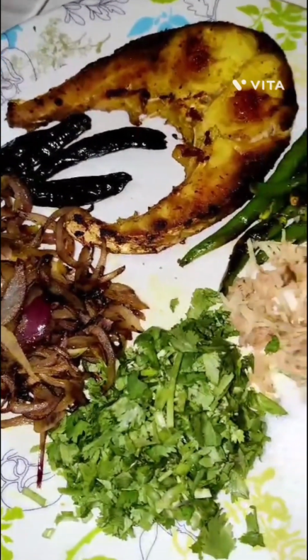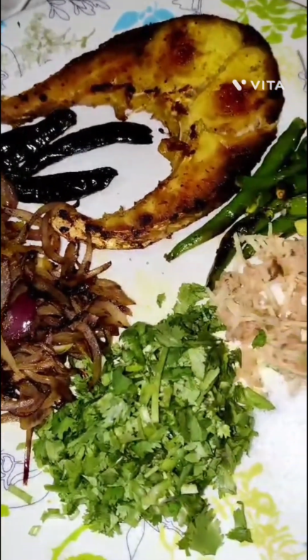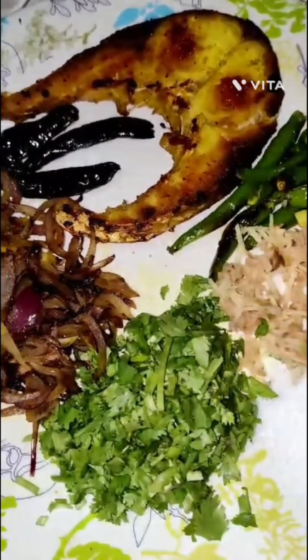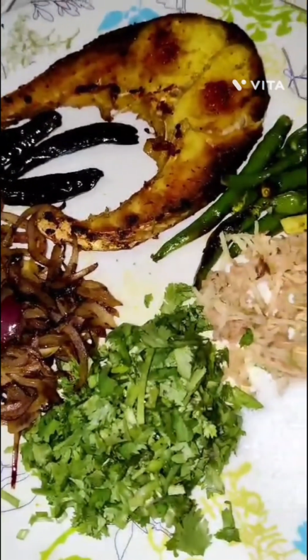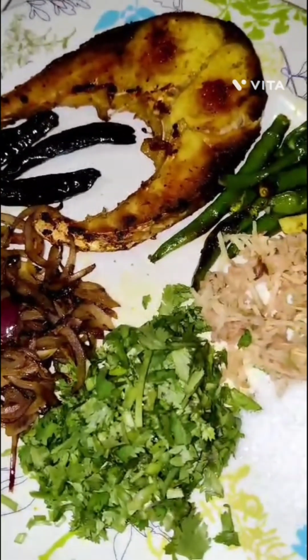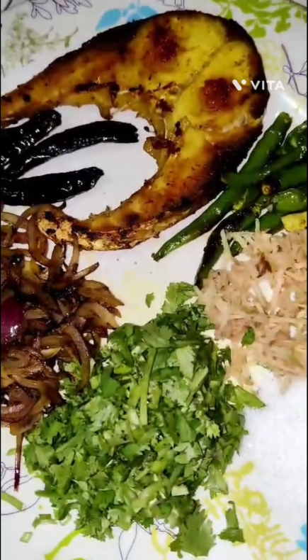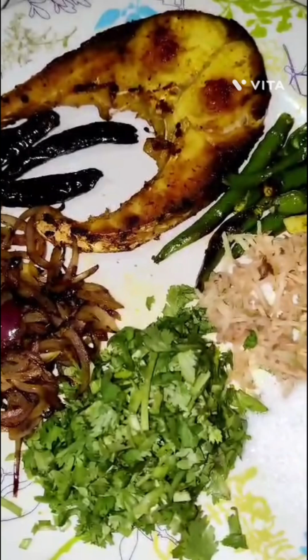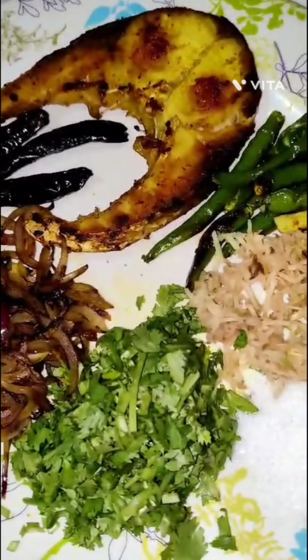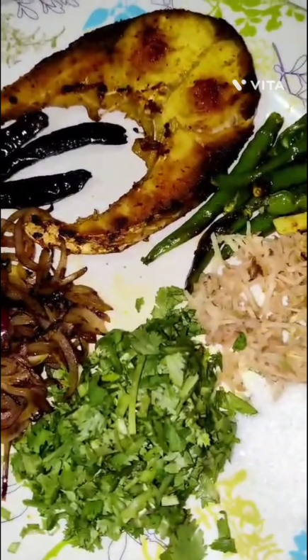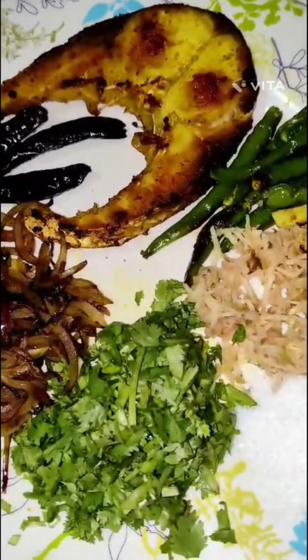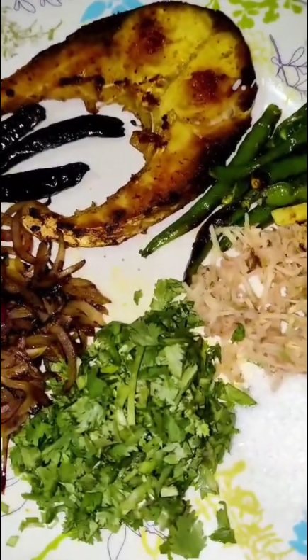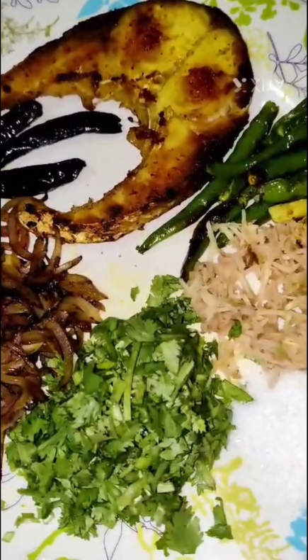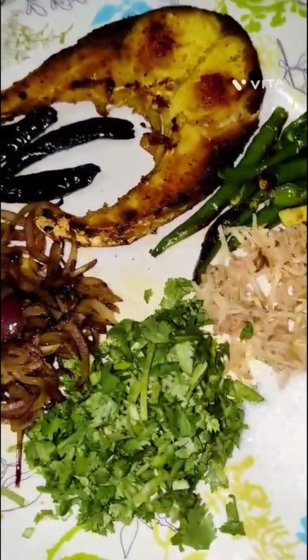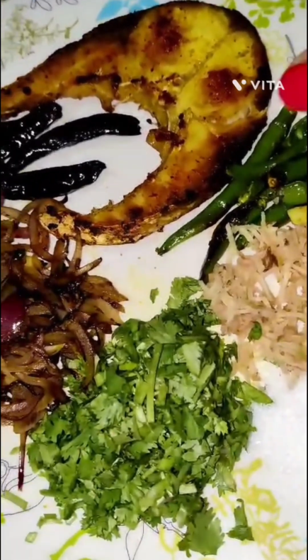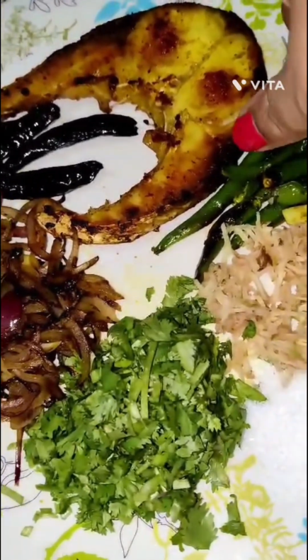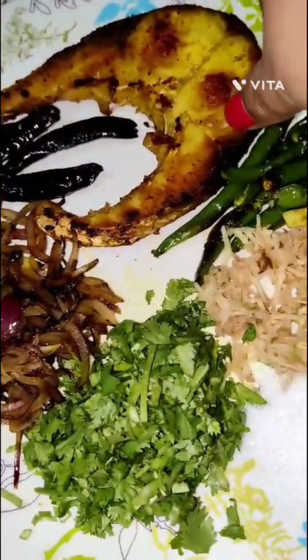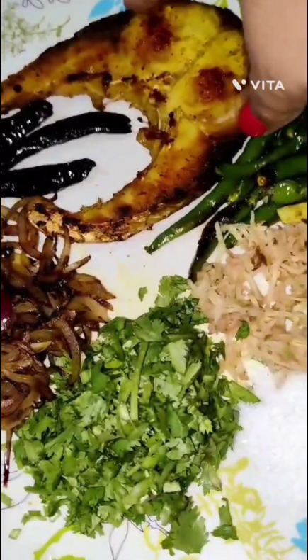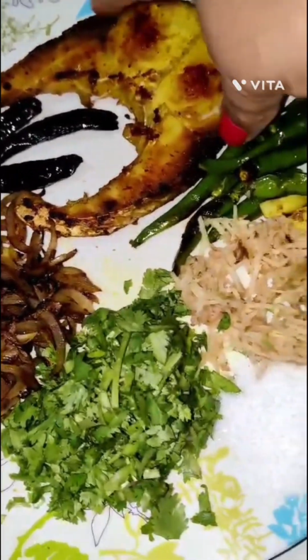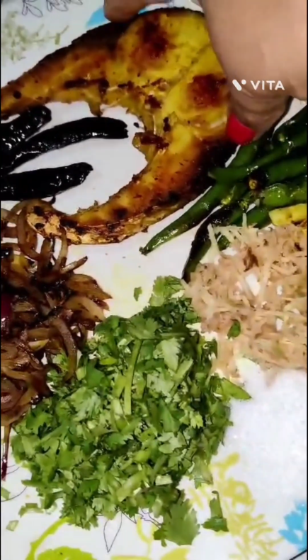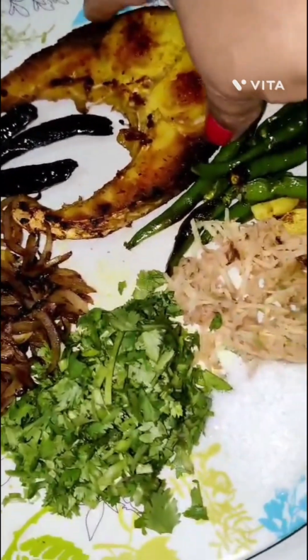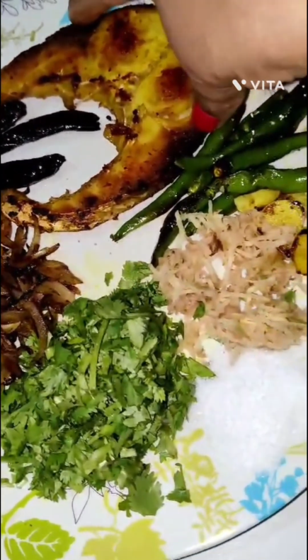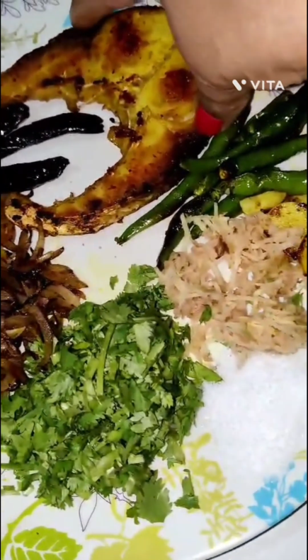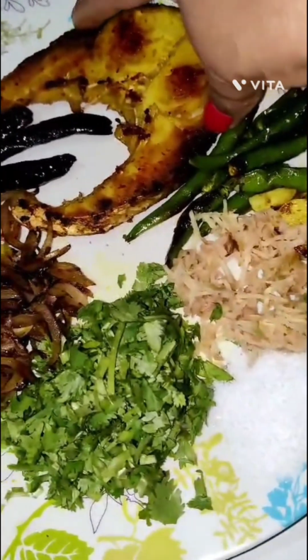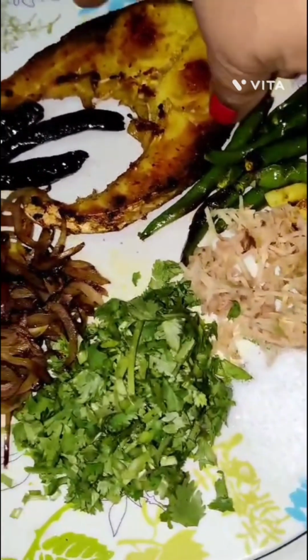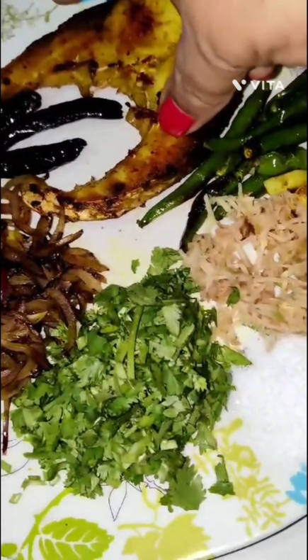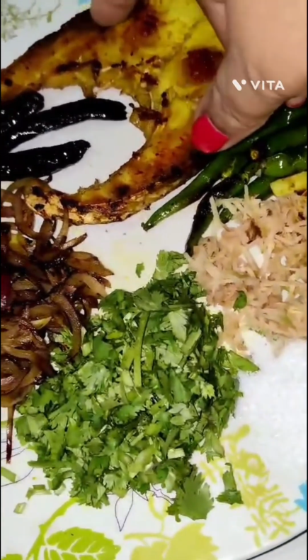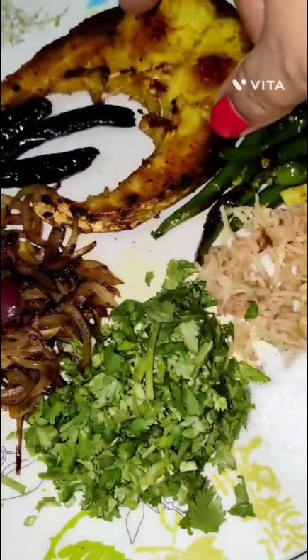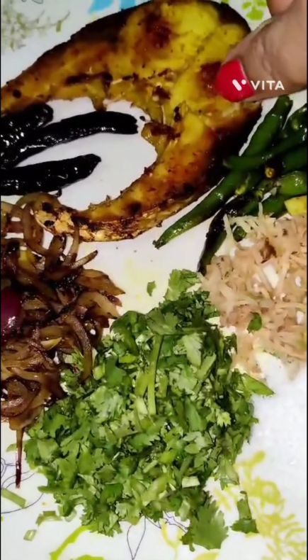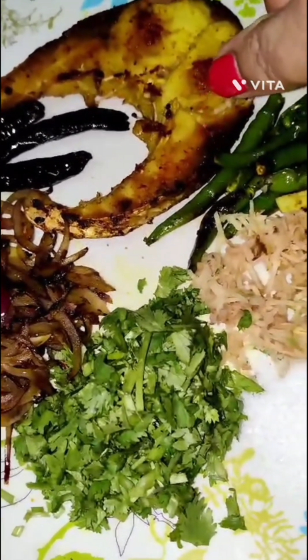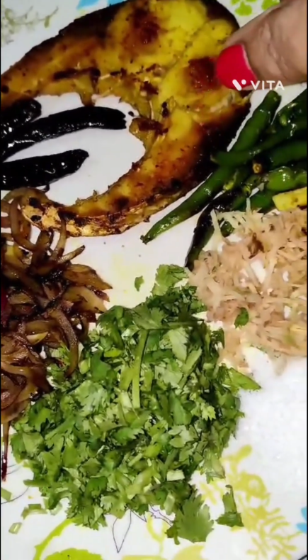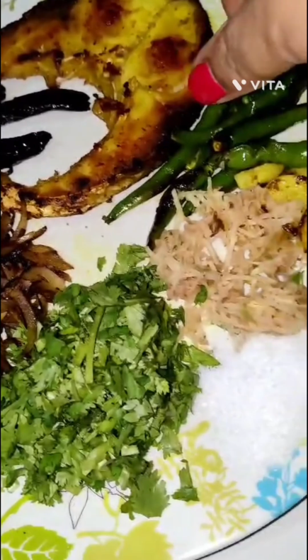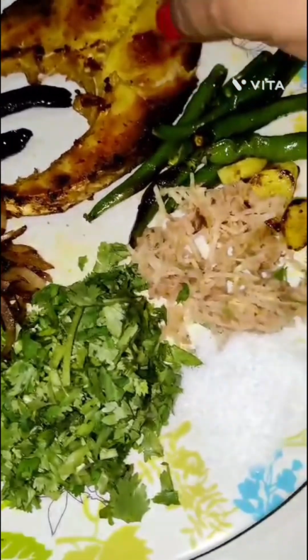I have been eating Masor Pidika for a long time, but not in the last couple of months — I'm not sure exactly how long.